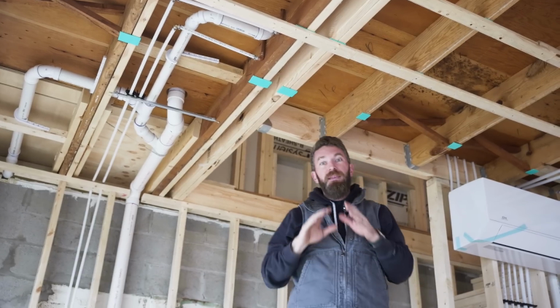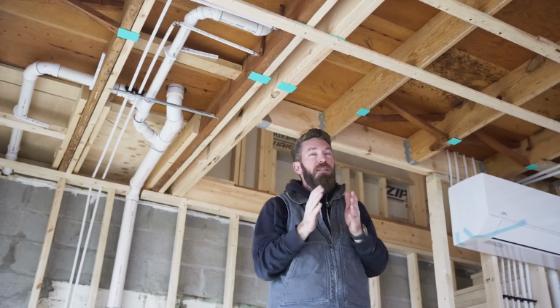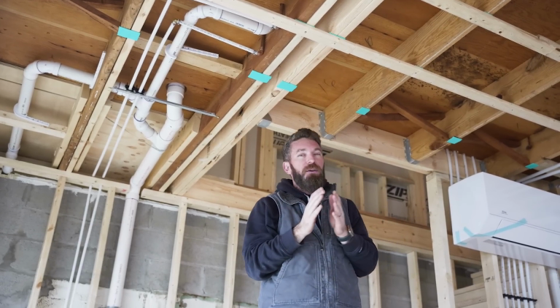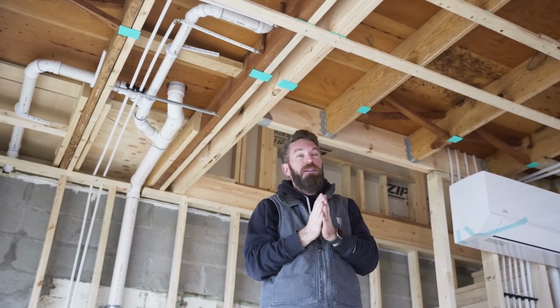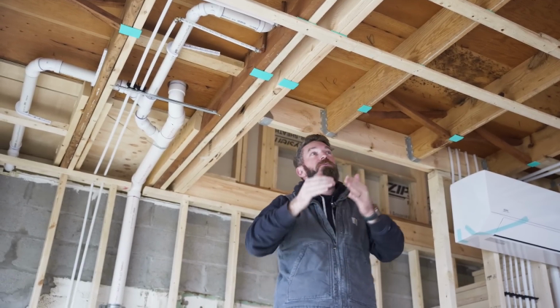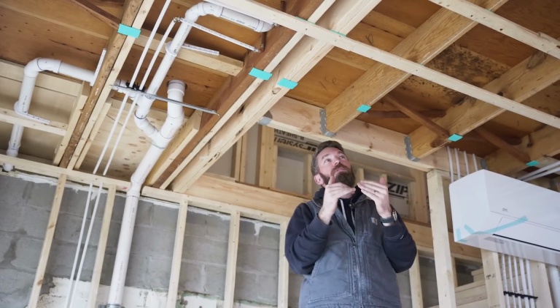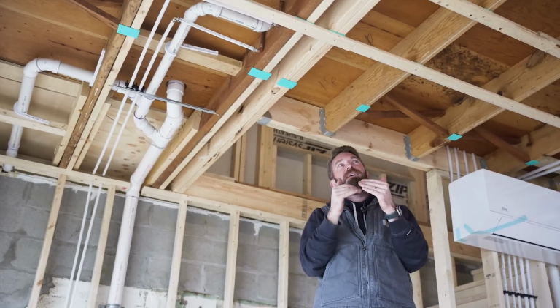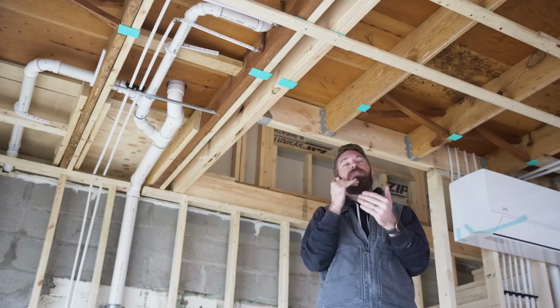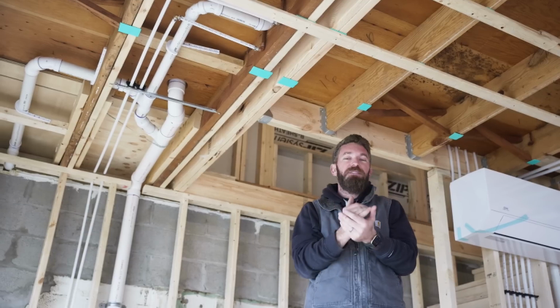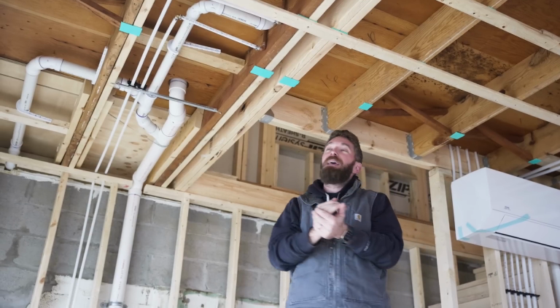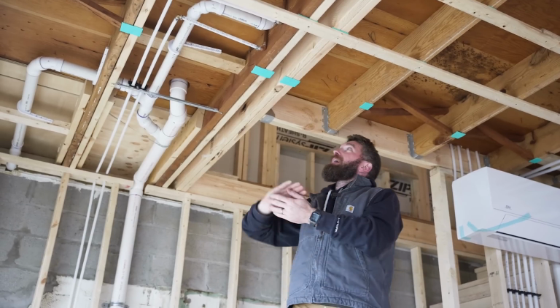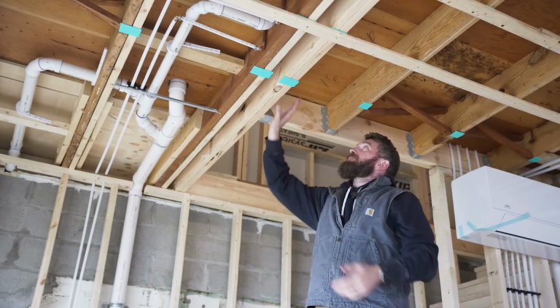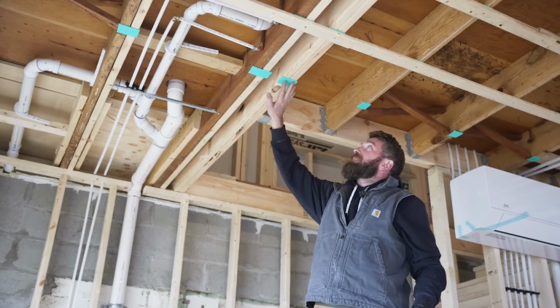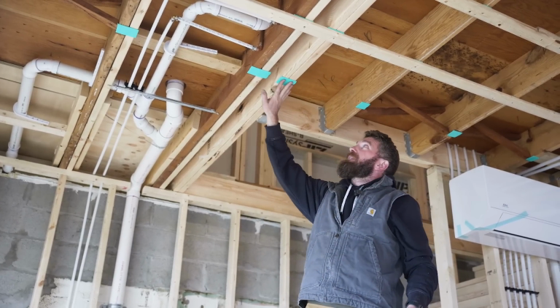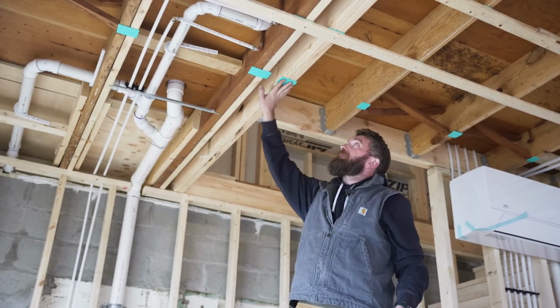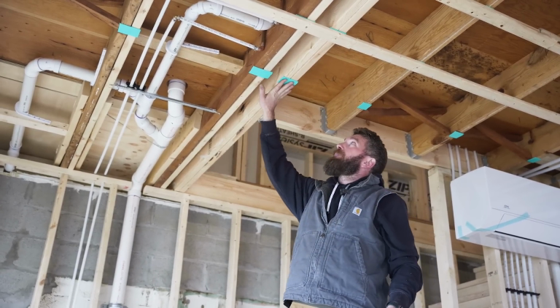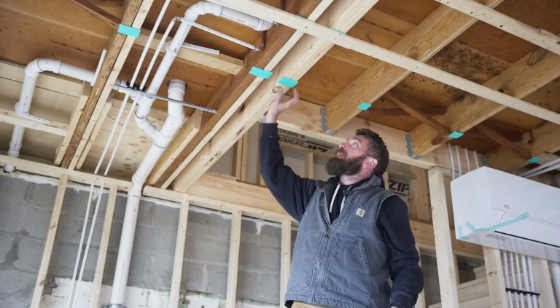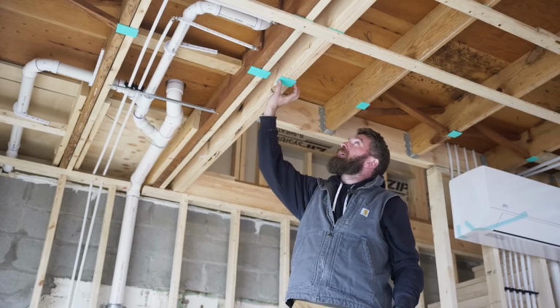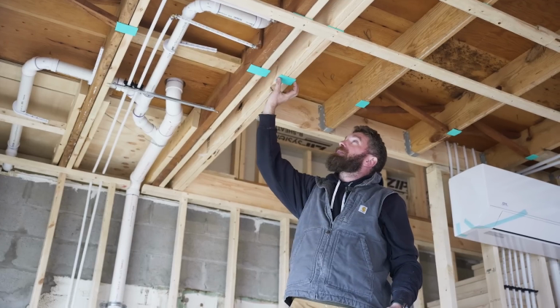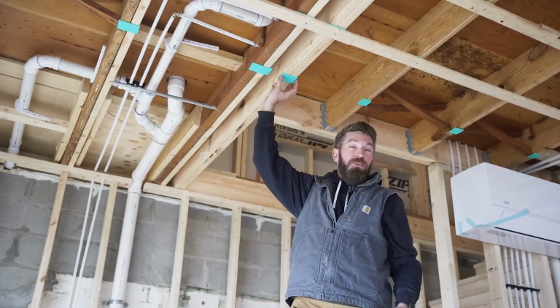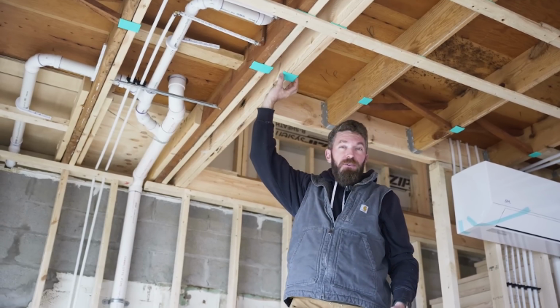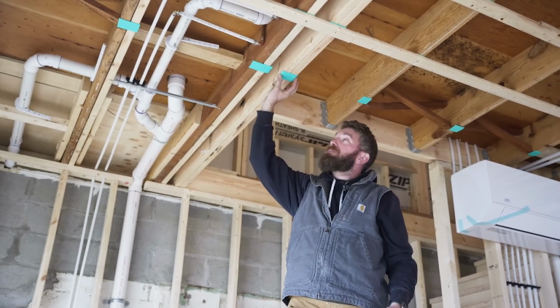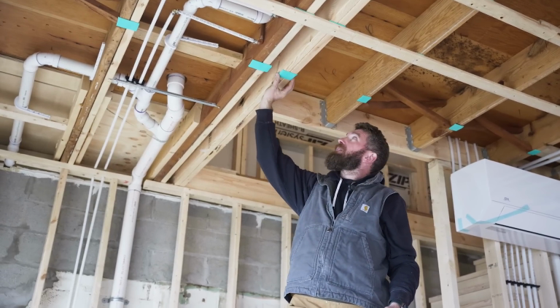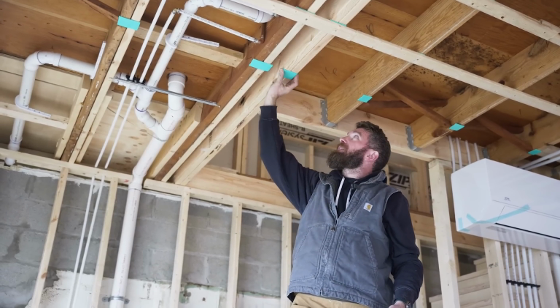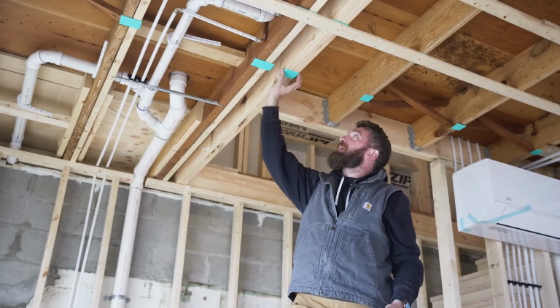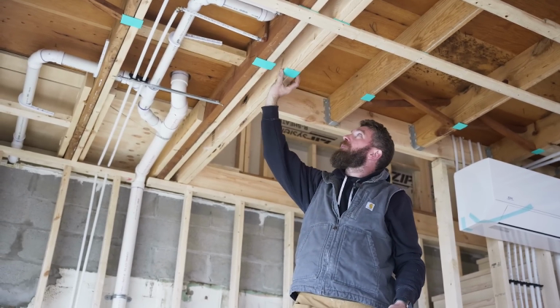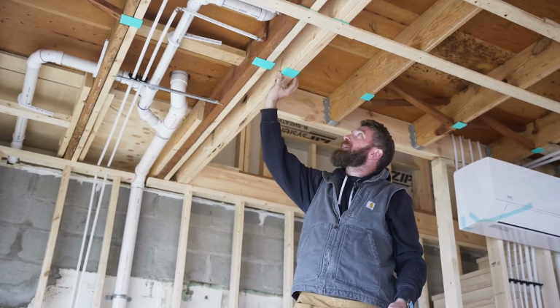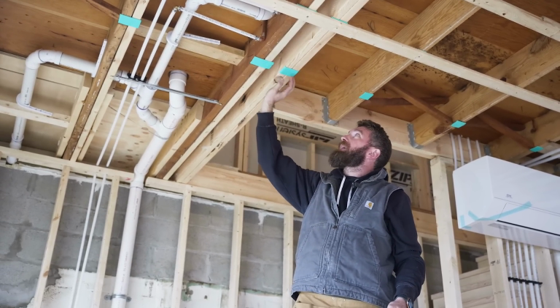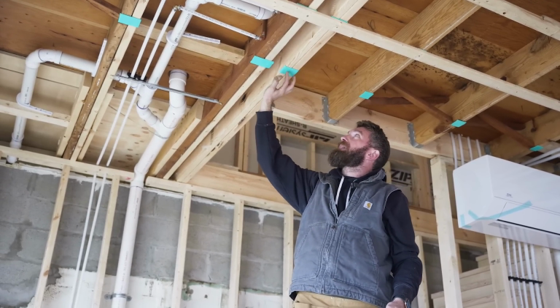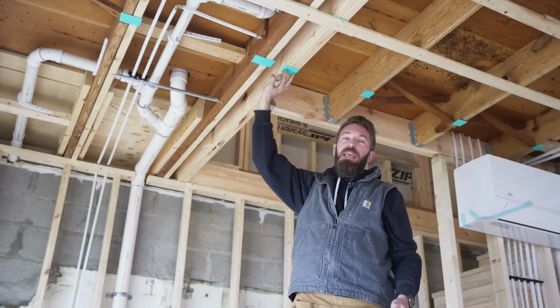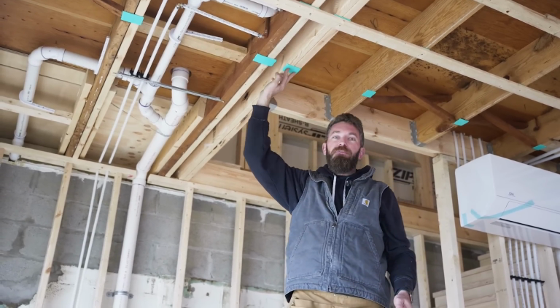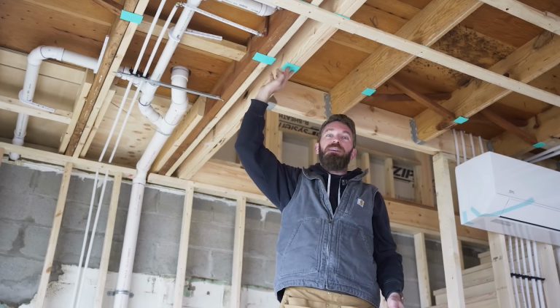The other thing that we're going to be doing to further isolate those vibrations is installing this foam — it's like green glue, I think is what it's called — and this is a foam isolating tape for joists.